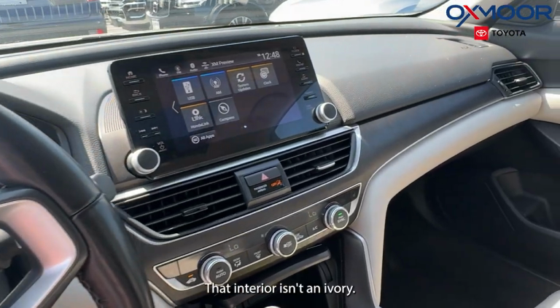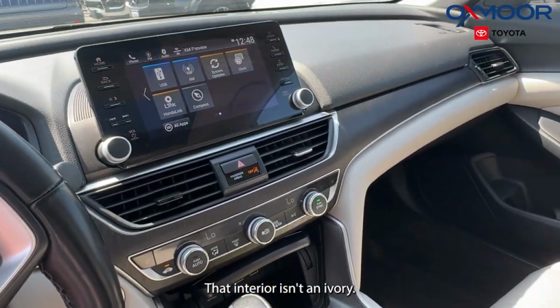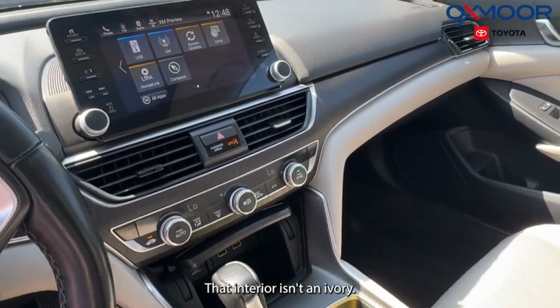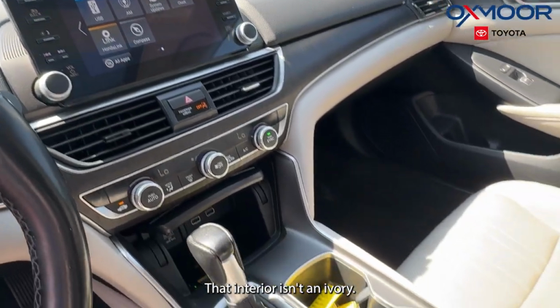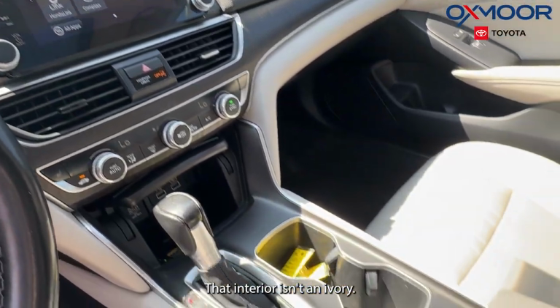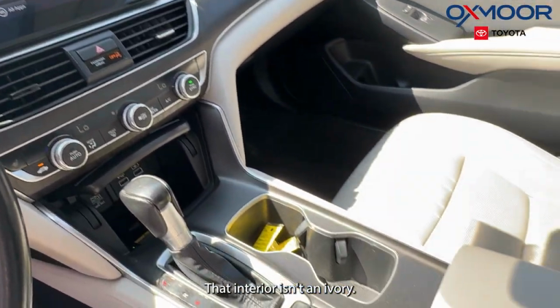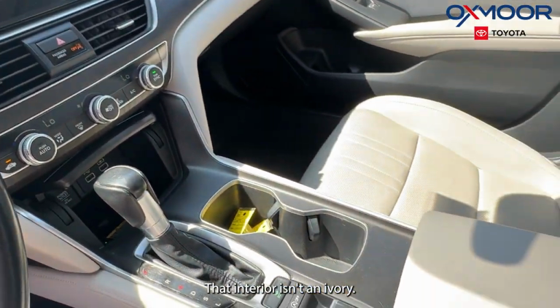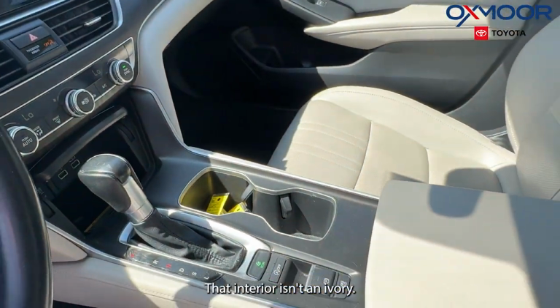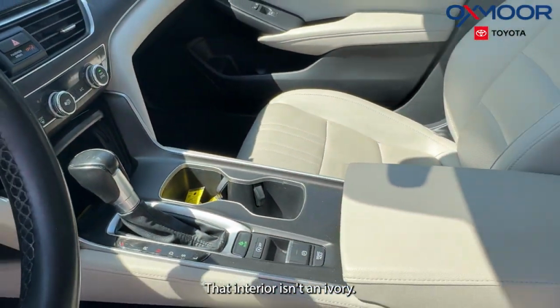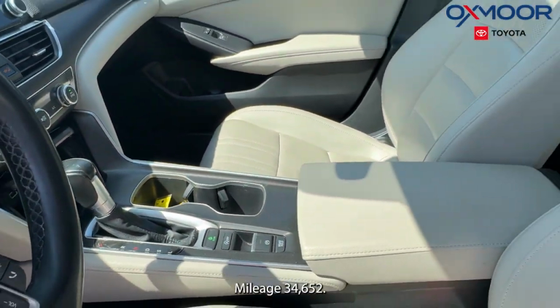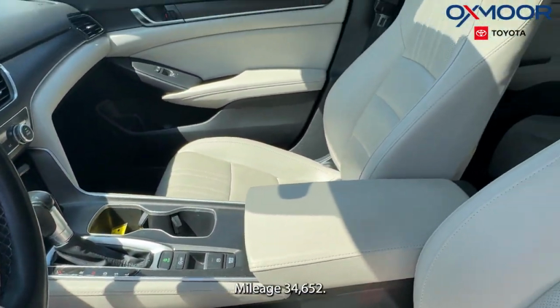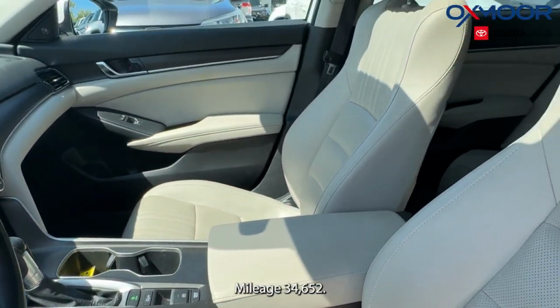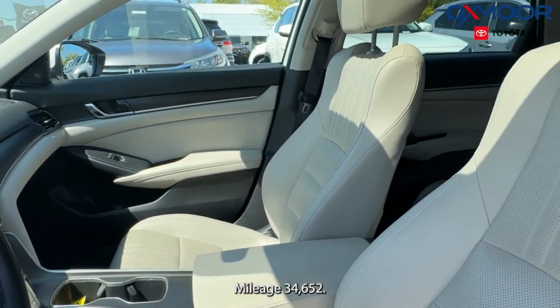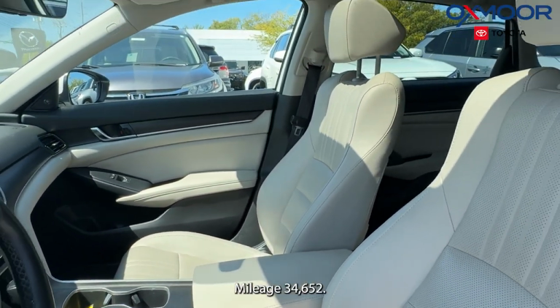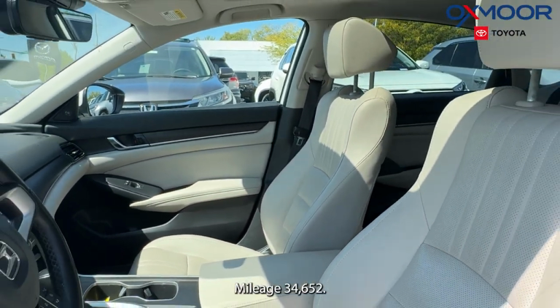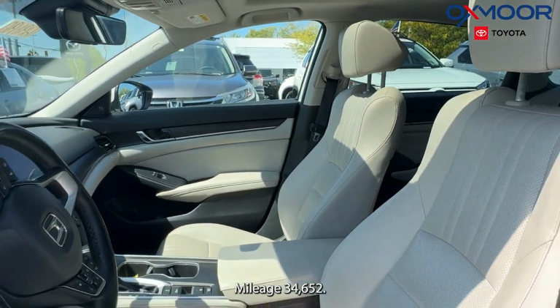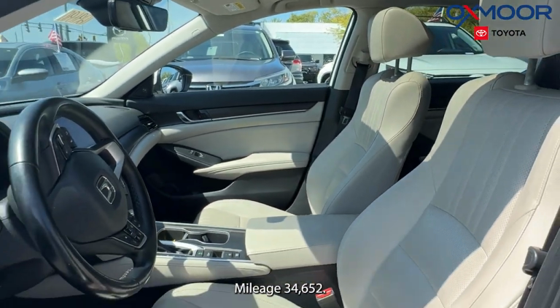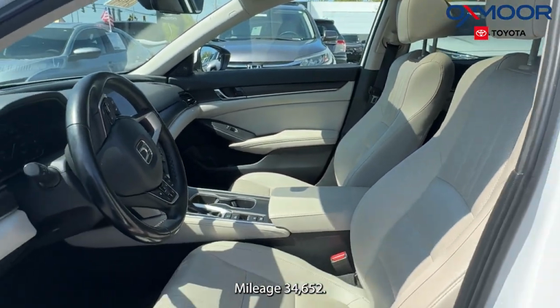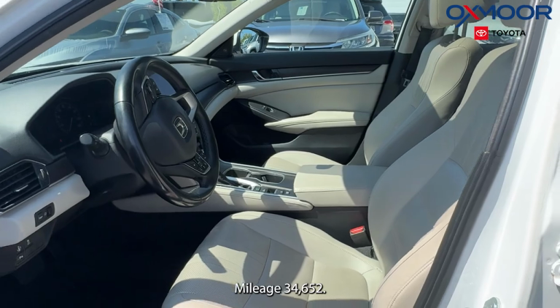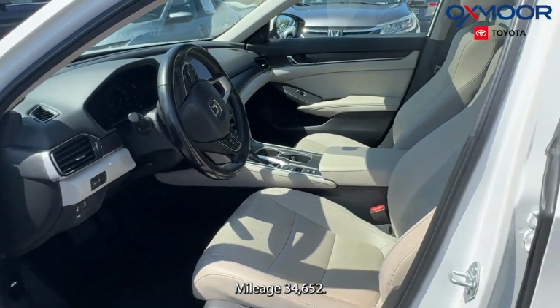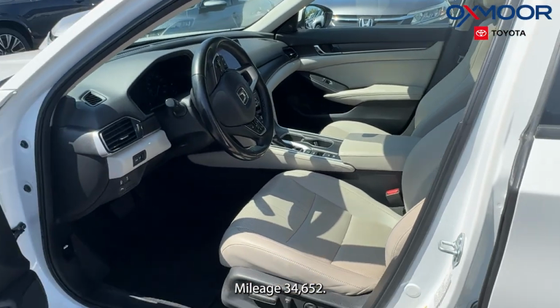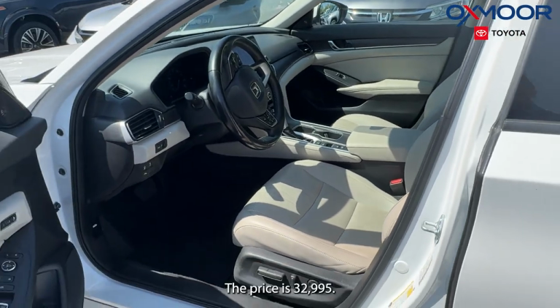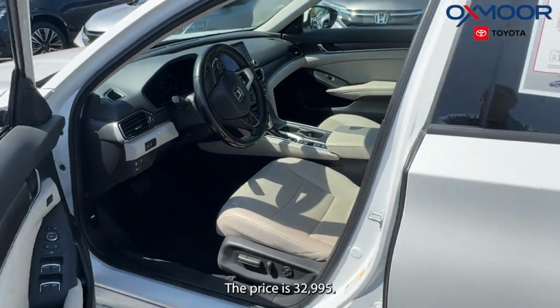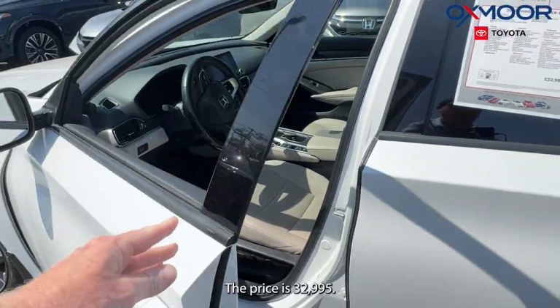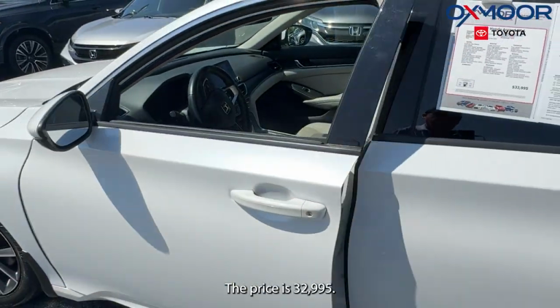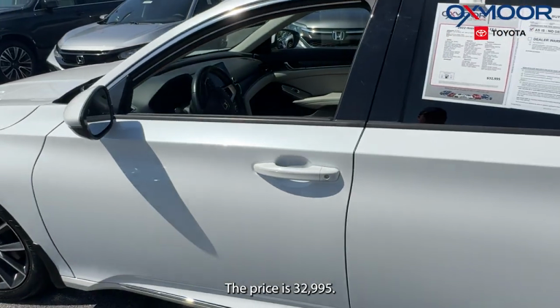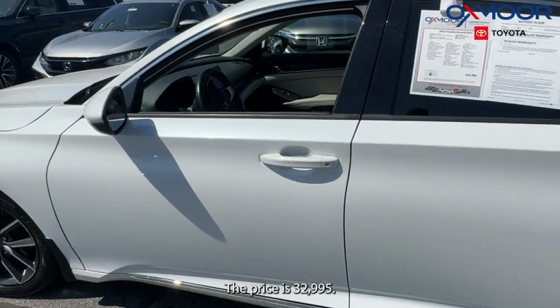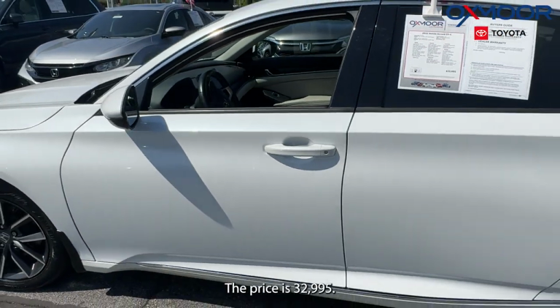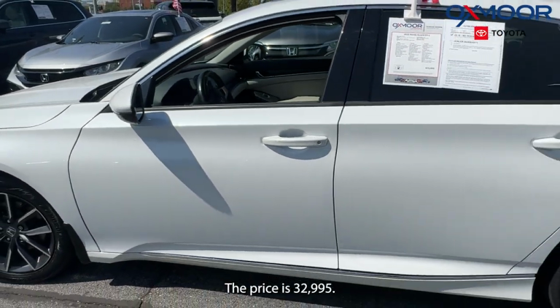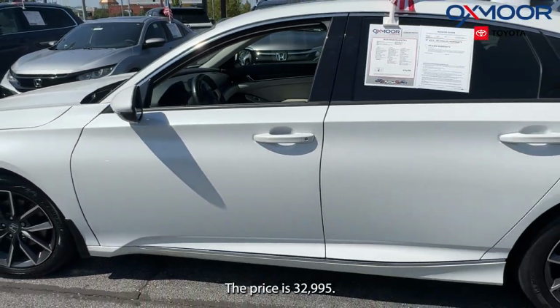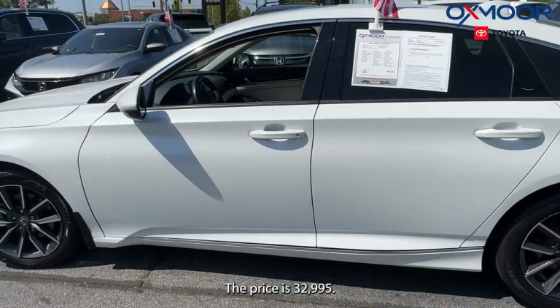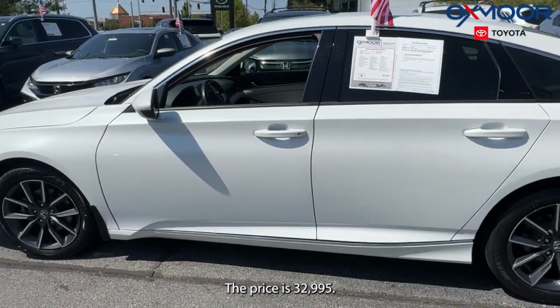That interior is in an ivory. Mileage is 34,652. The price is $32,995.